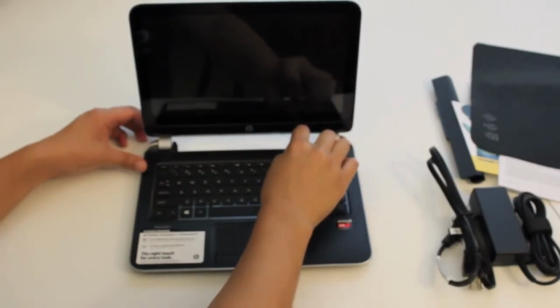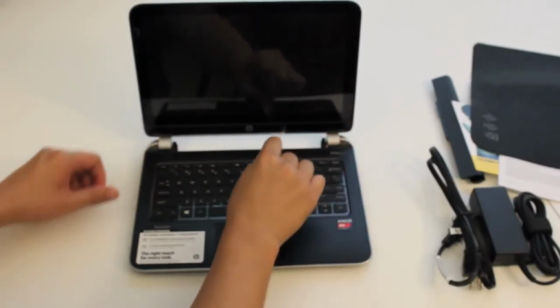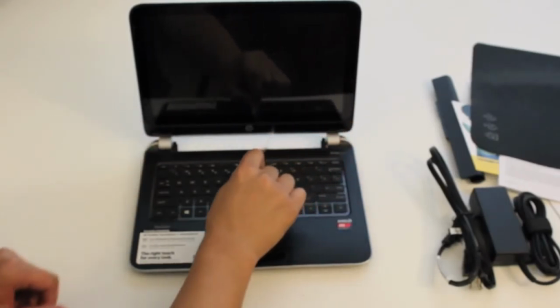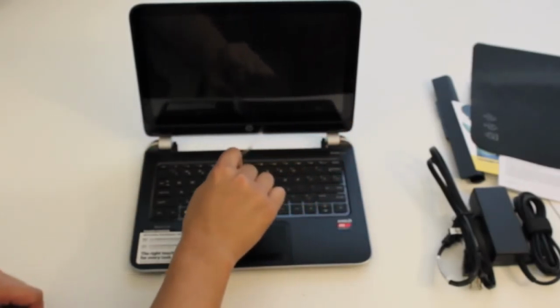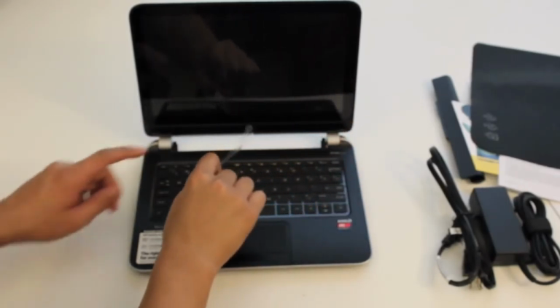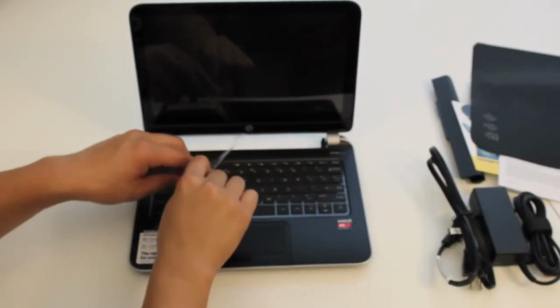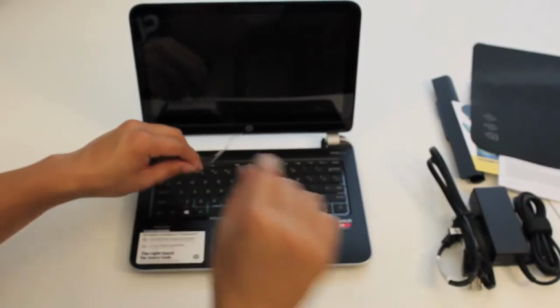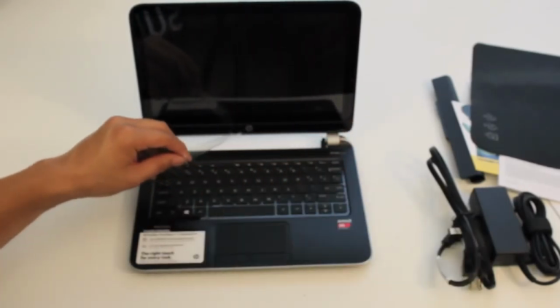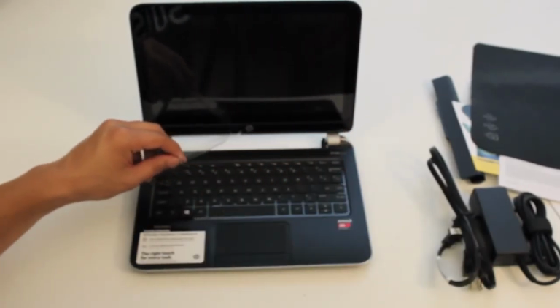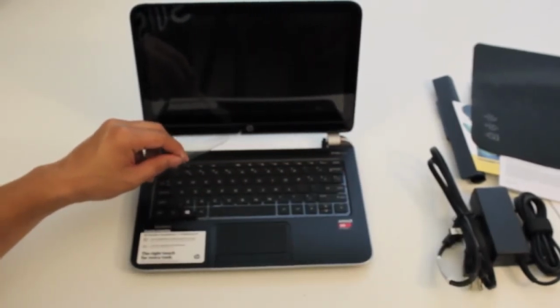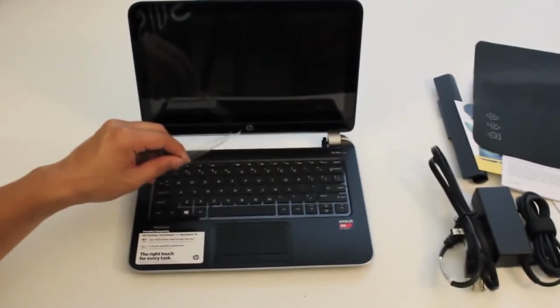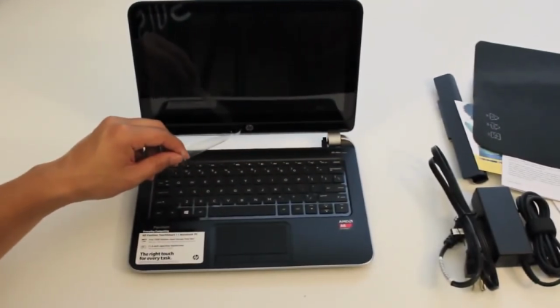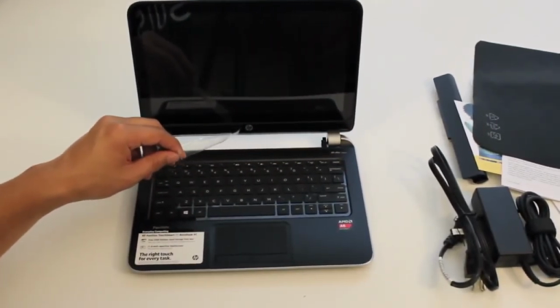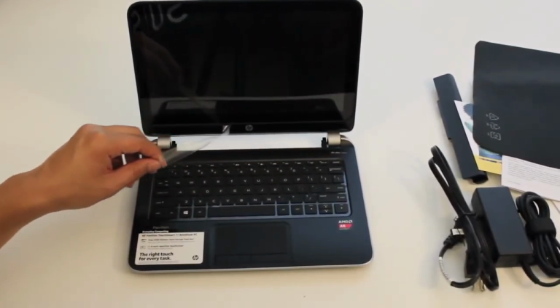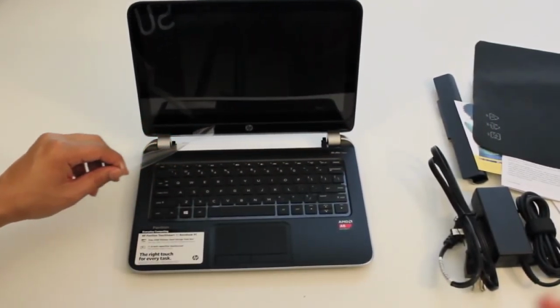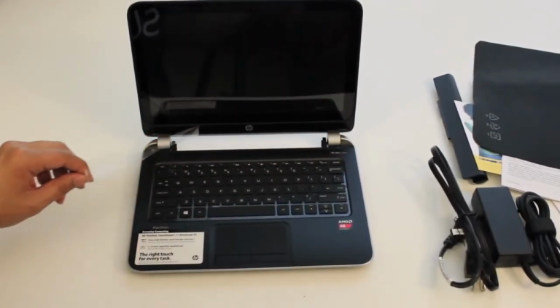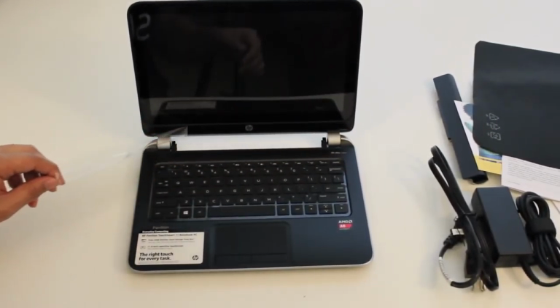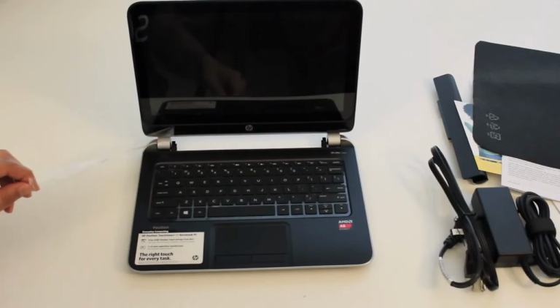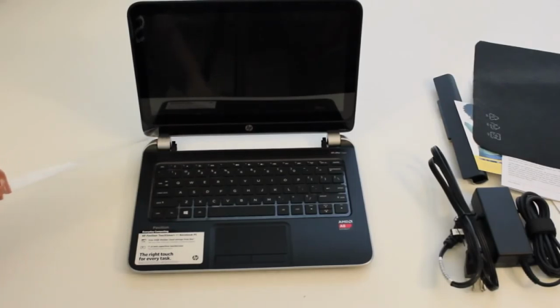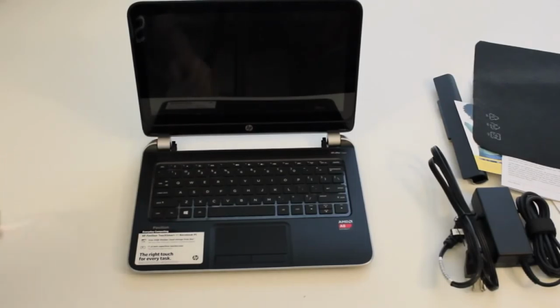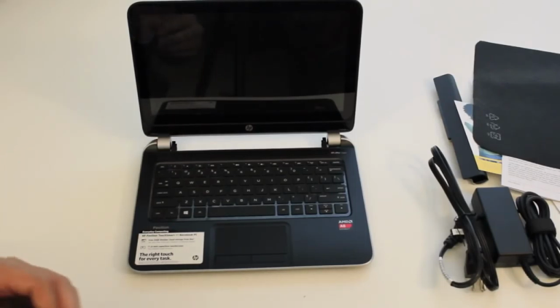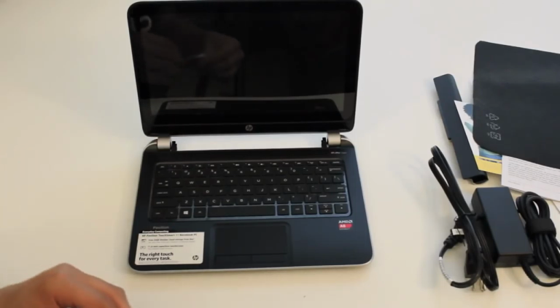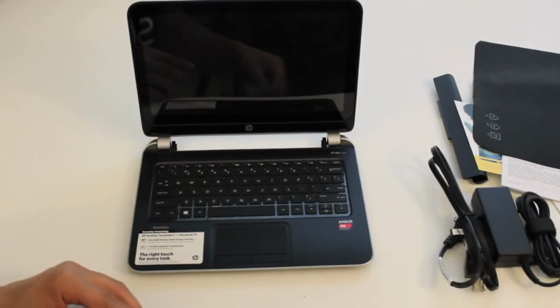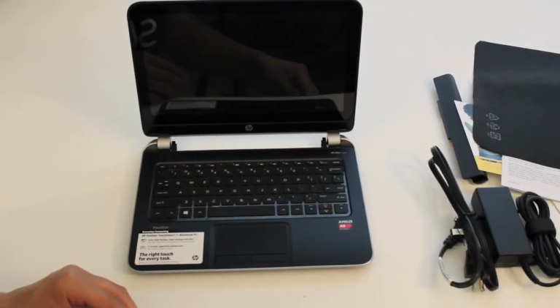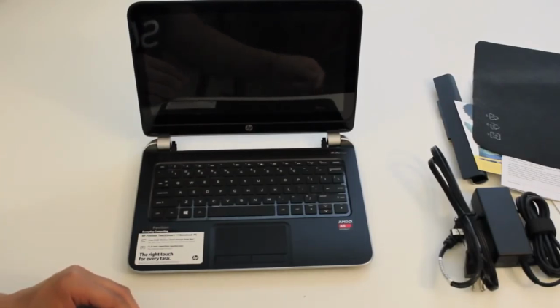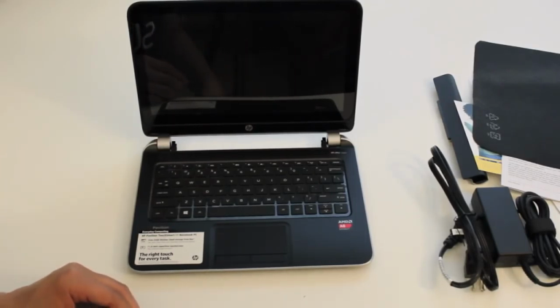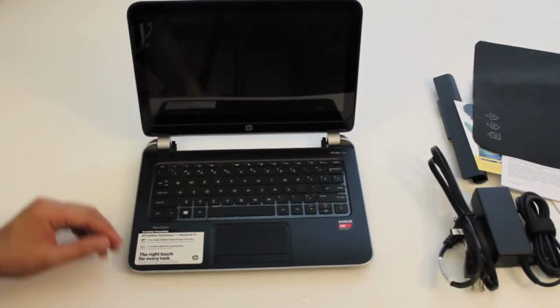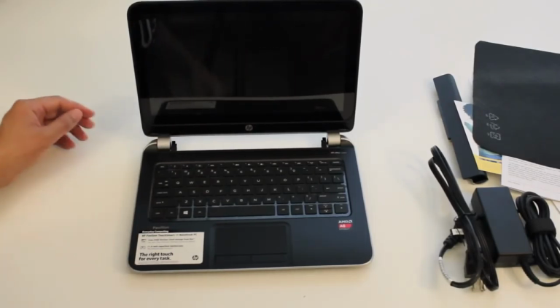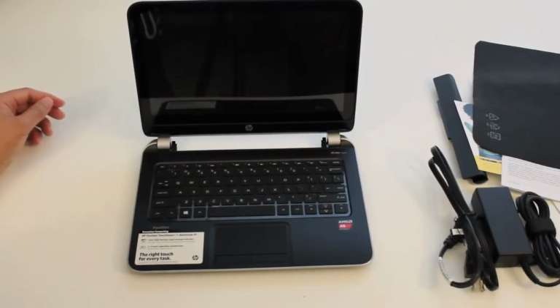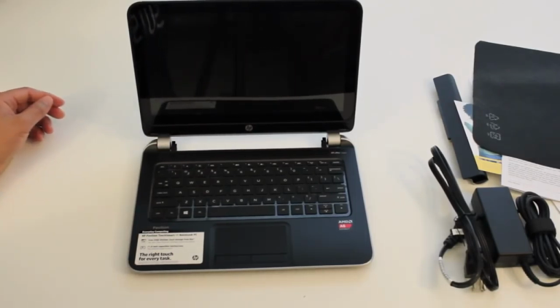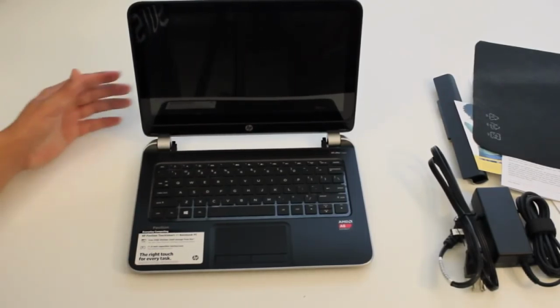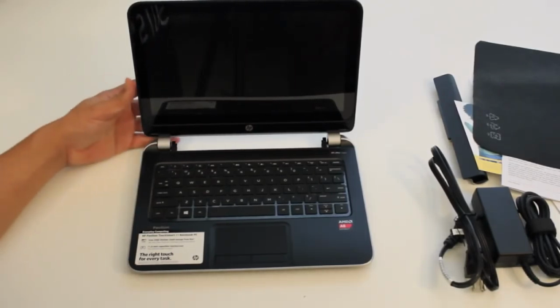Thanks so much for watching. I'll be testing out this HP TouchSmart 11 laptop for a couple of days and I'll have a review on it soon. If you enjoyed this video, please click the thumbs up button and subscribe for more upcoming videos. Thanks guys, peace.